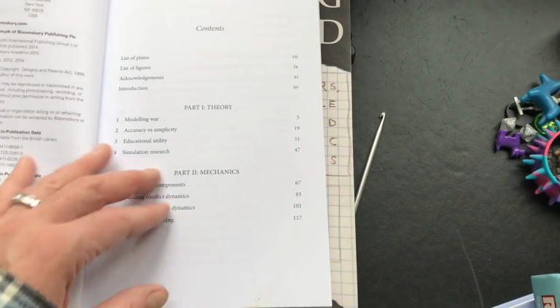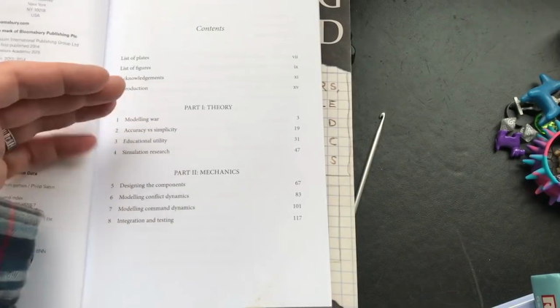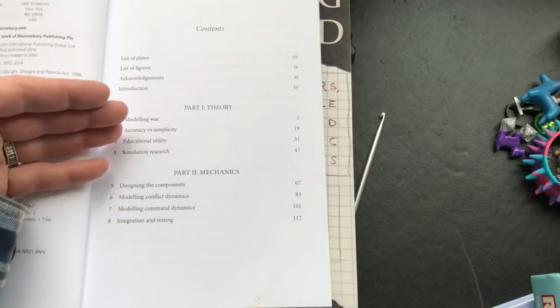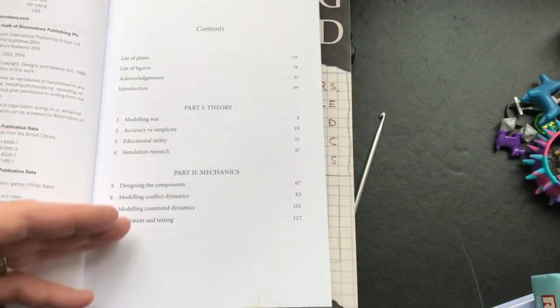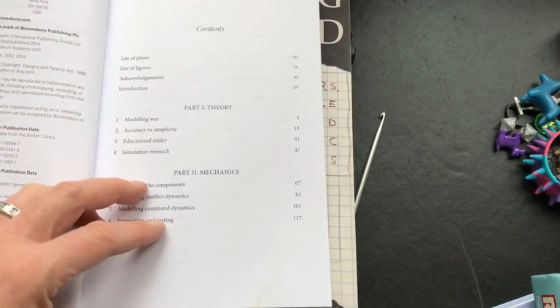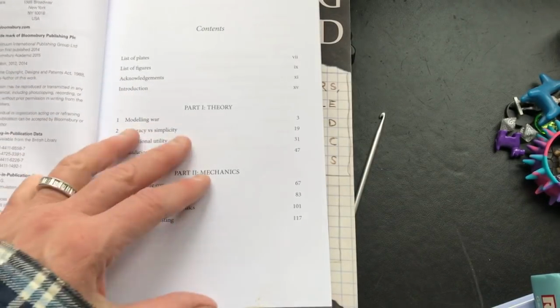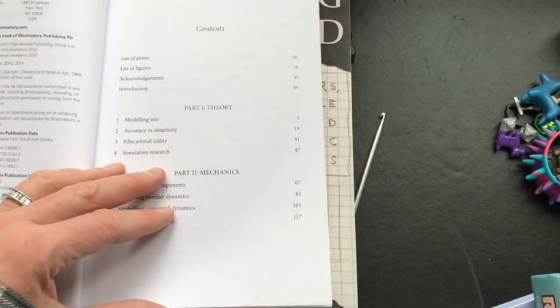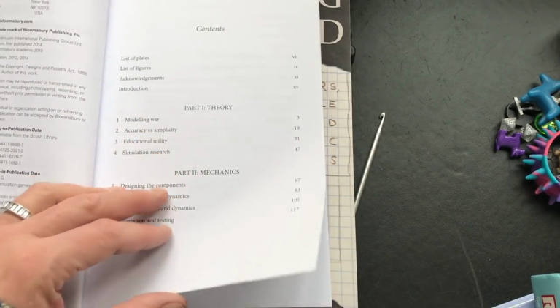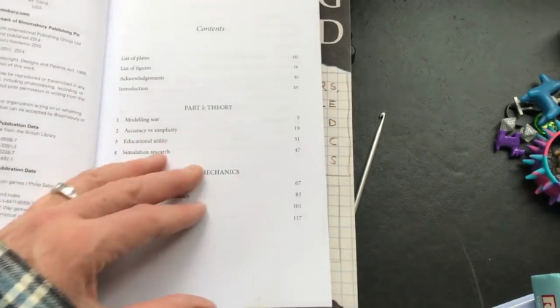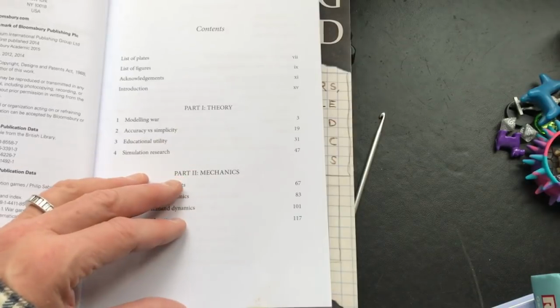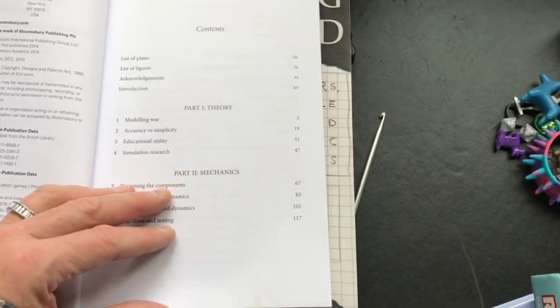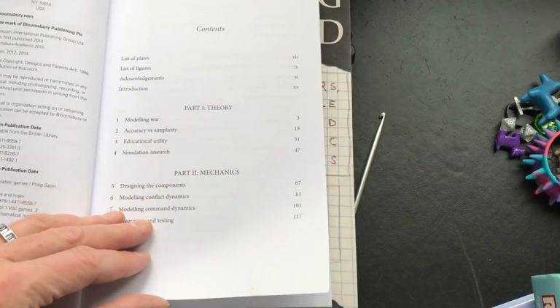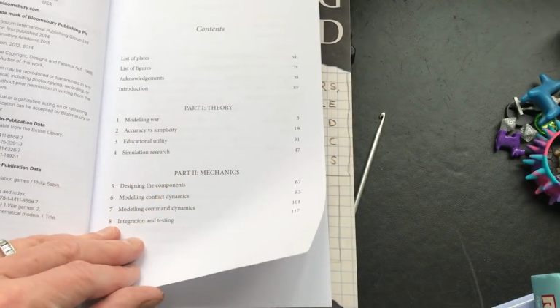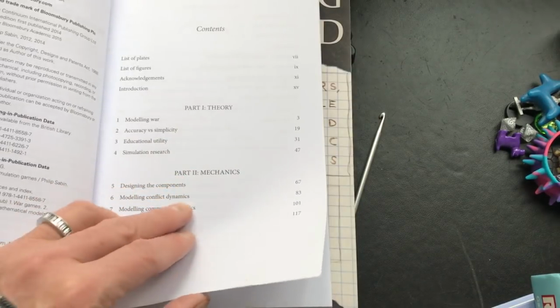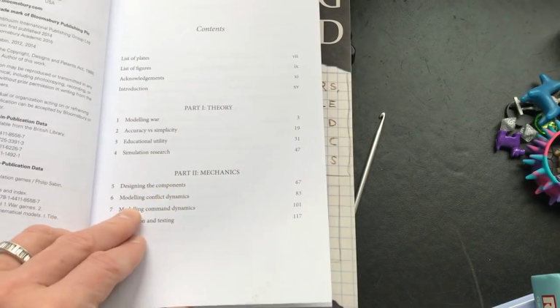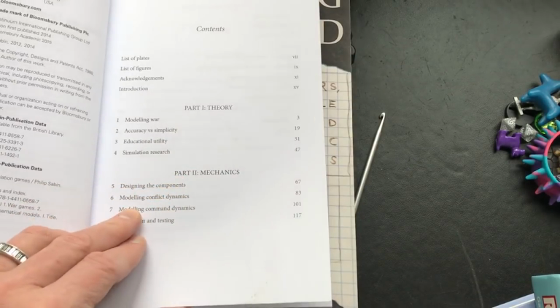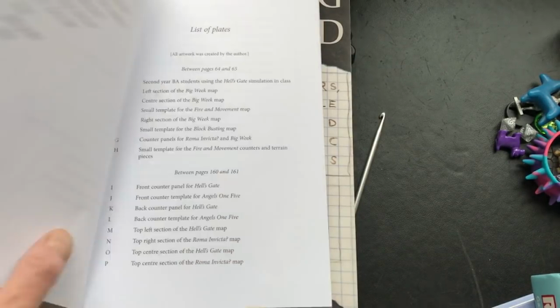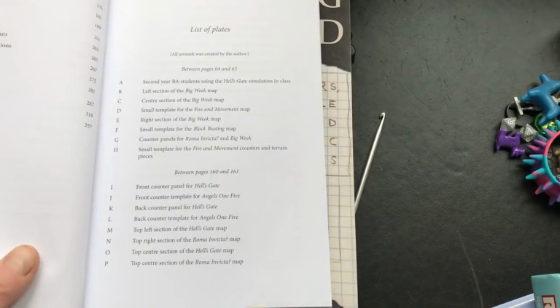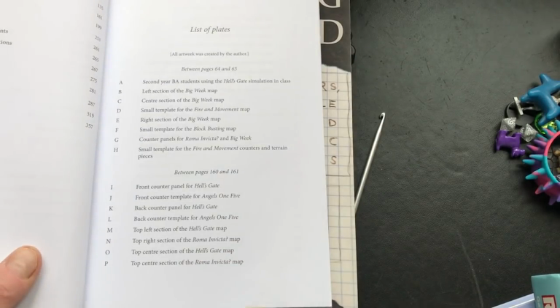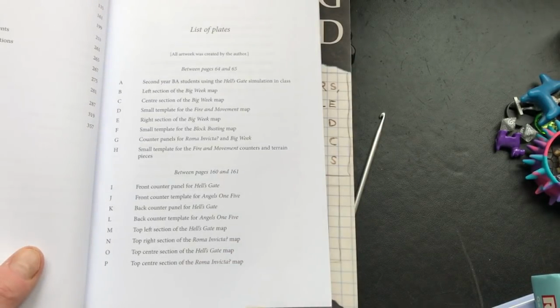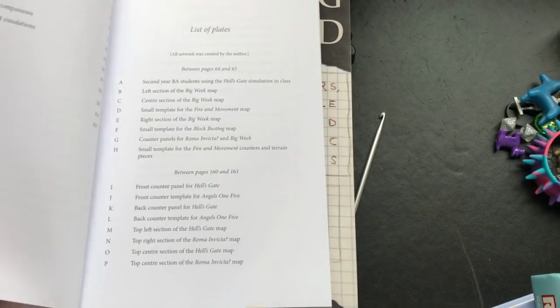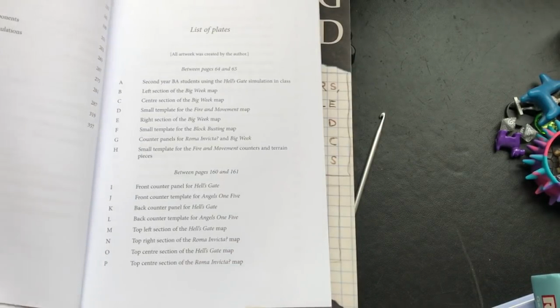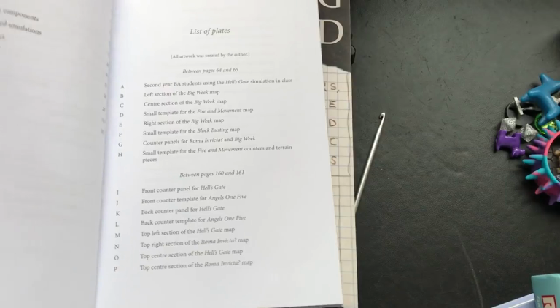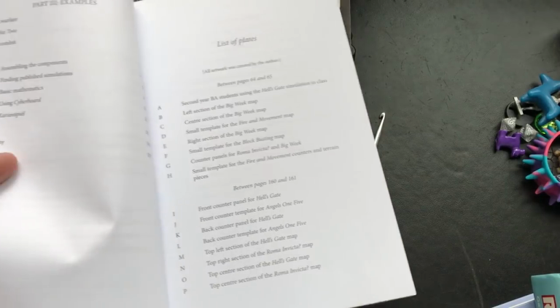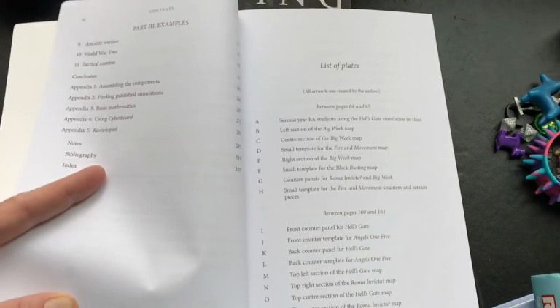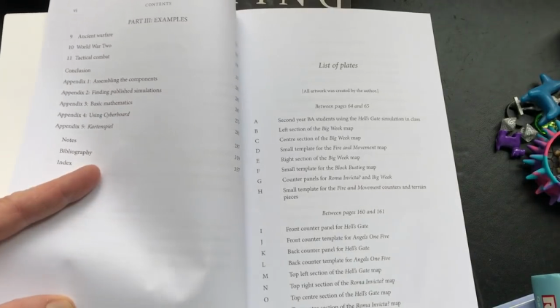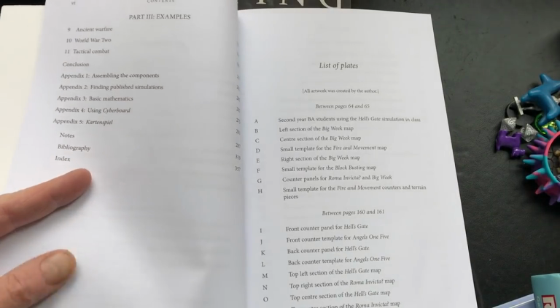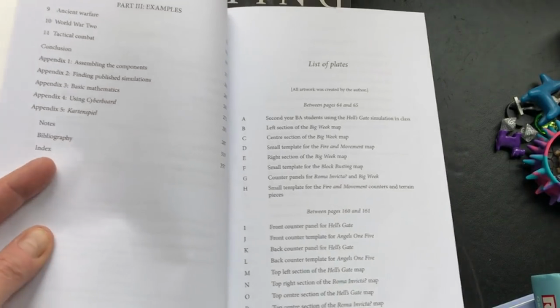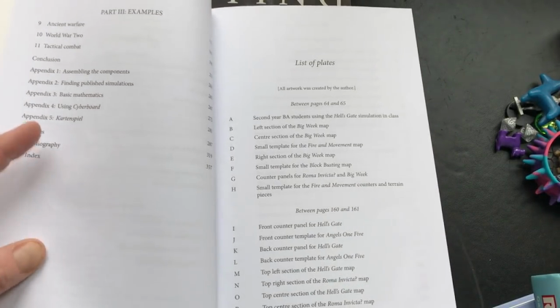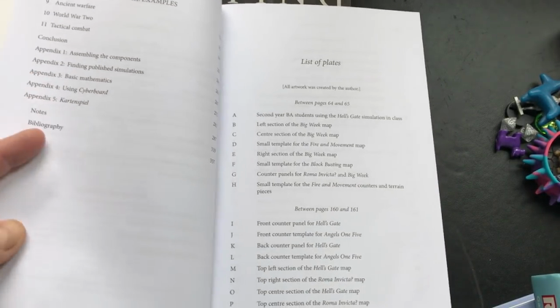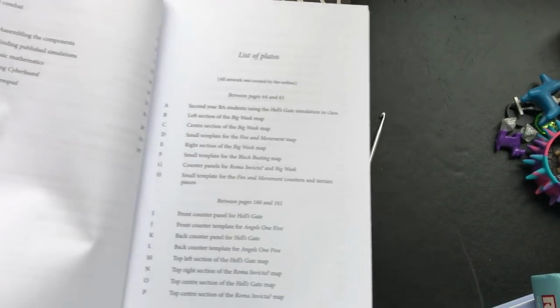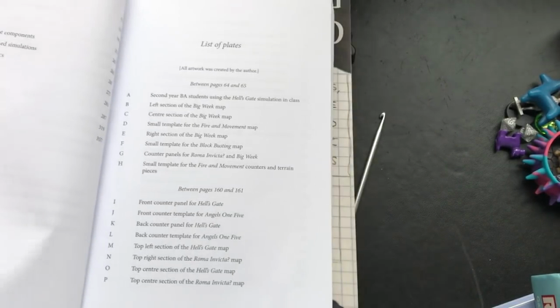It goes through the history and theory of modeling war and different ways of modeling conflict dynamics, giving examples from ancient warfare and tactical combat and of course World War Two.